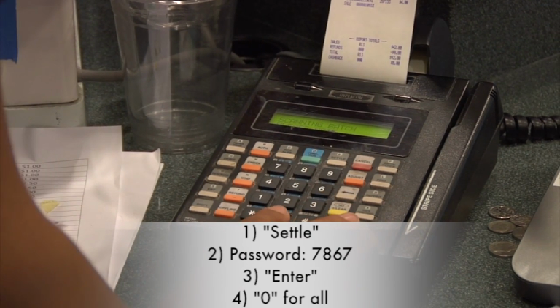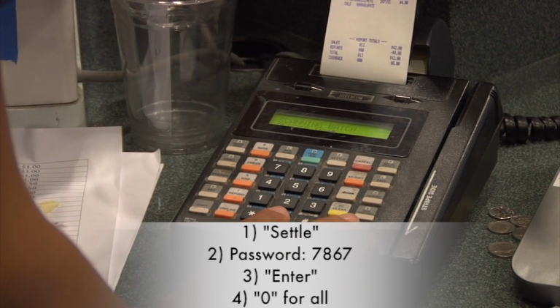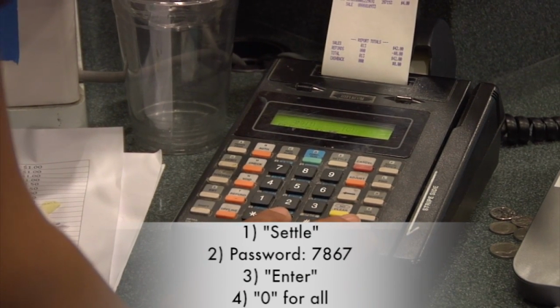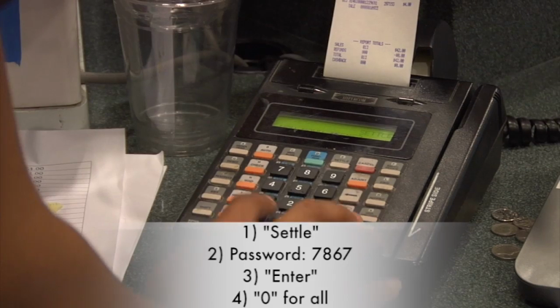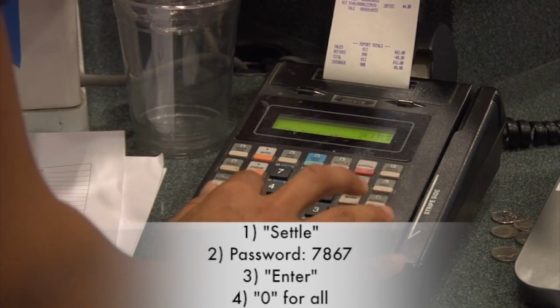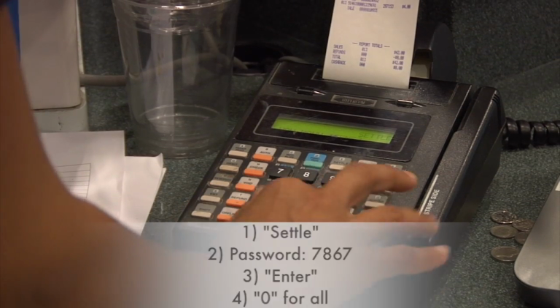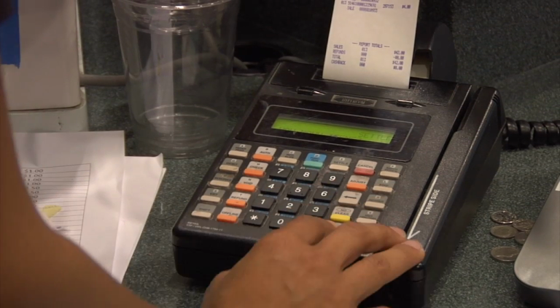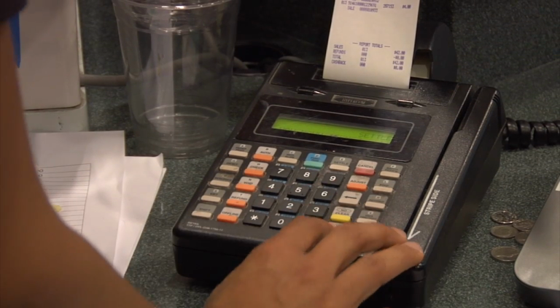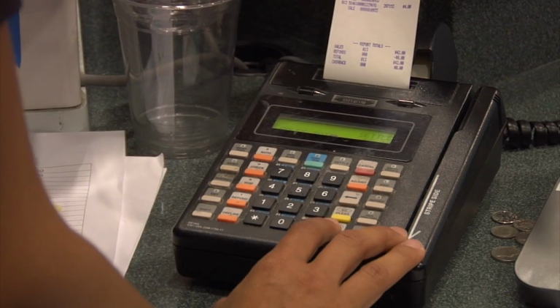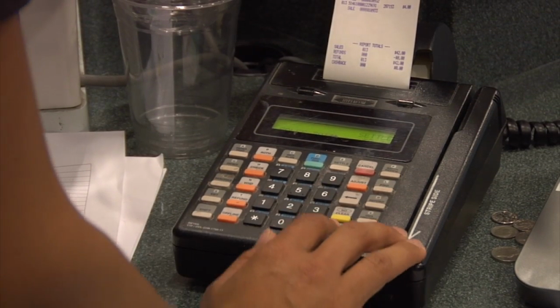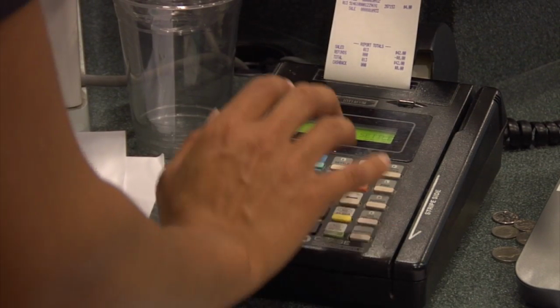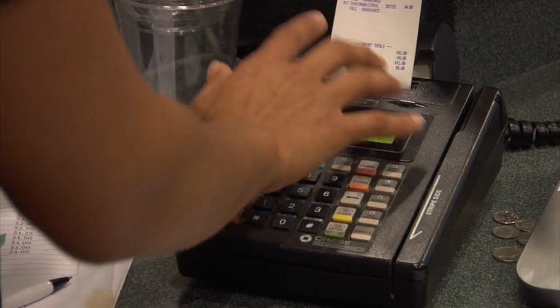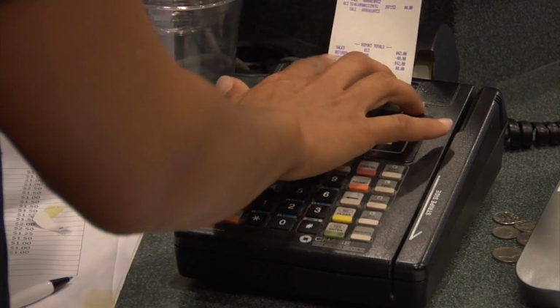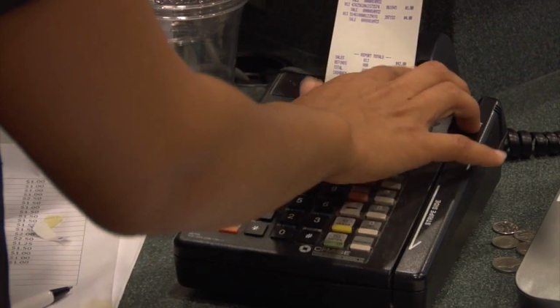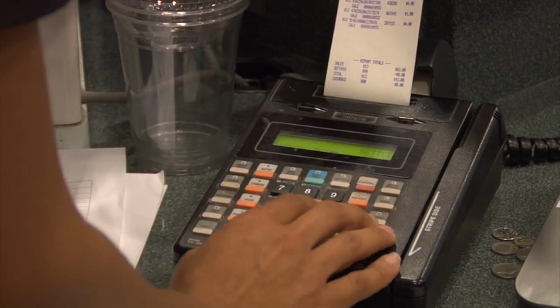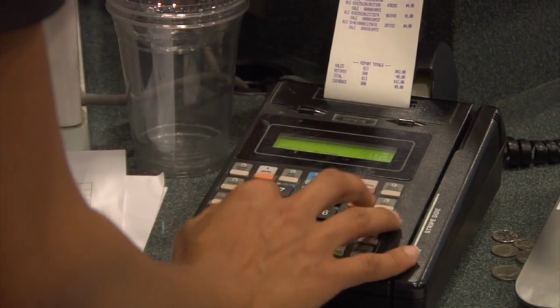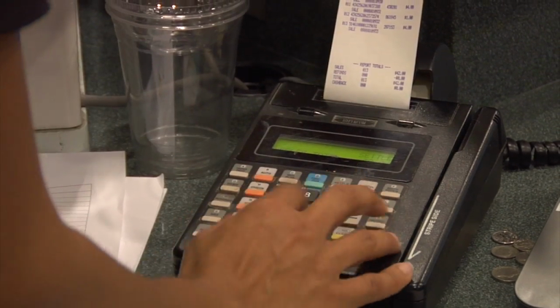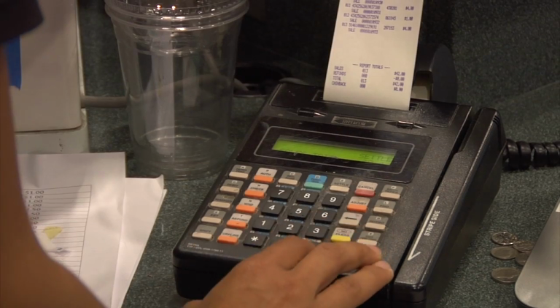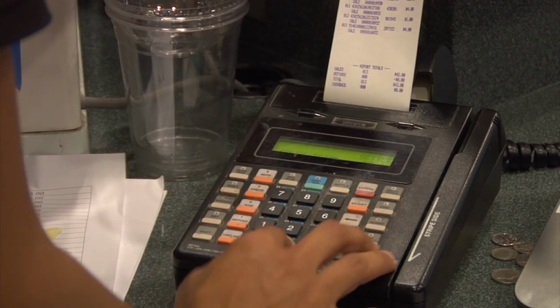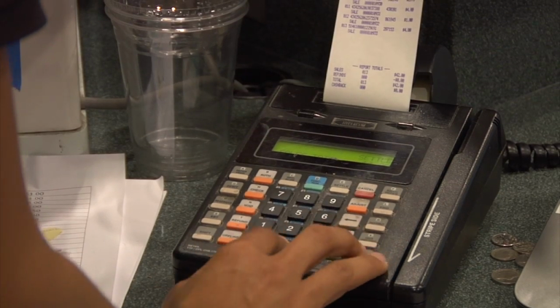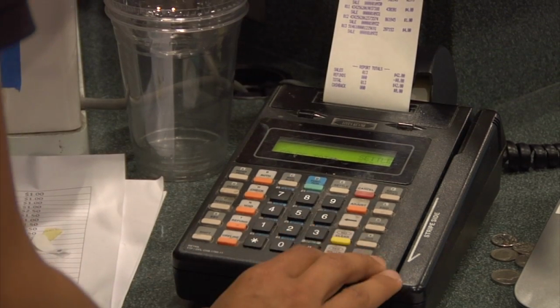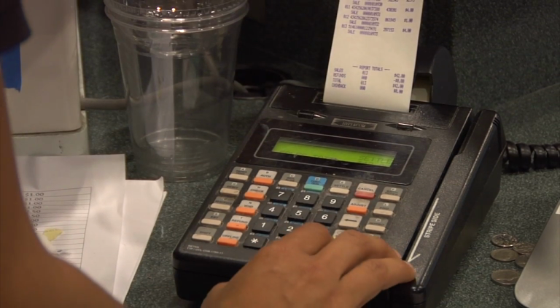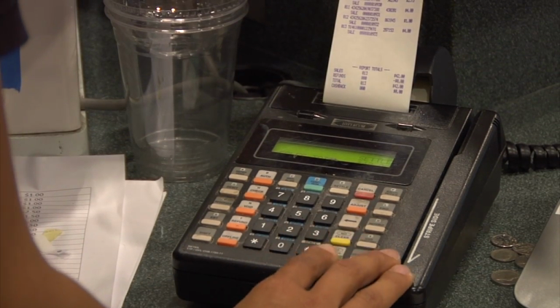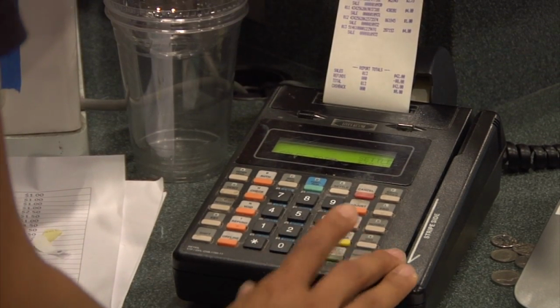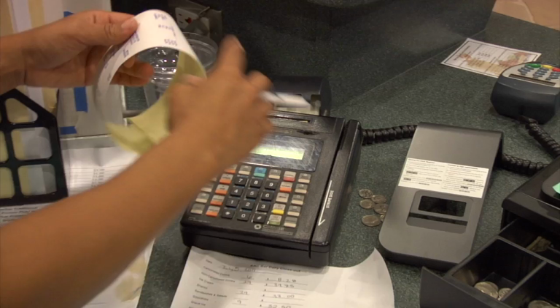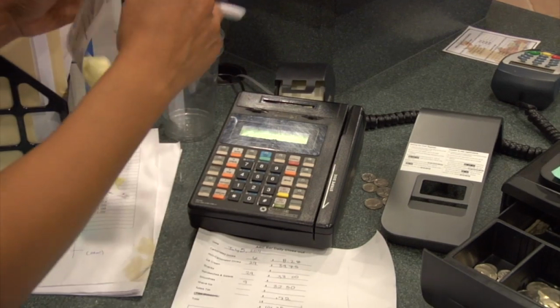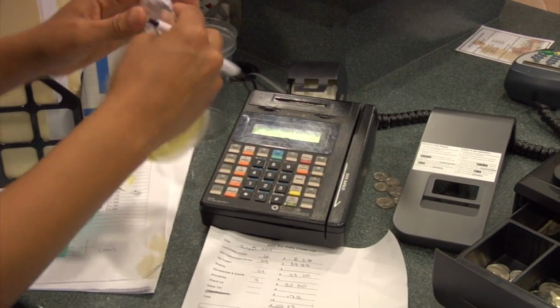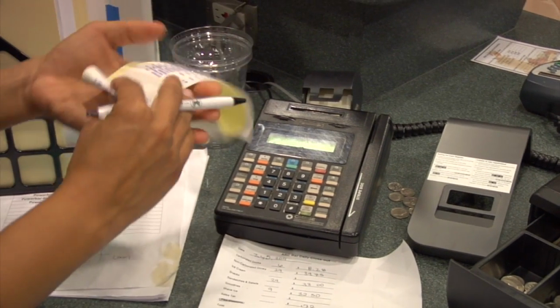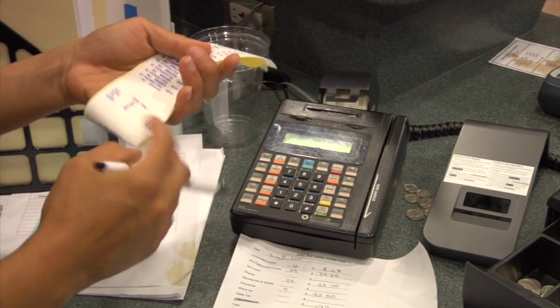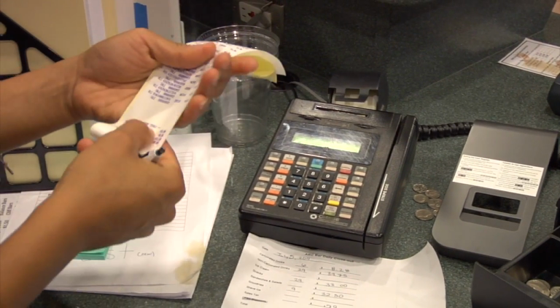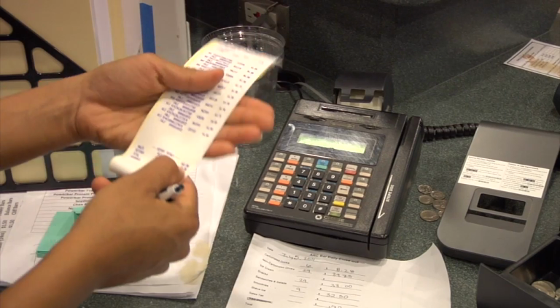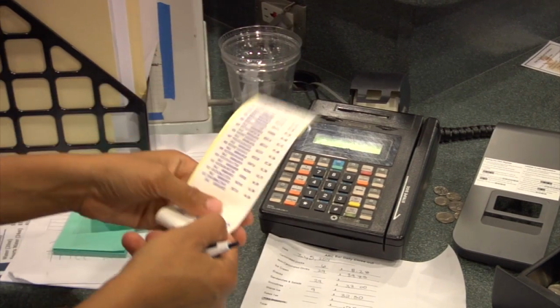Hit Enter, zero for all, and then the machine is going to ask for the sales. Enter the number of sales, which is found on the bottom of the reports, and then the sales amount, which is also found on the bottom of the reports.